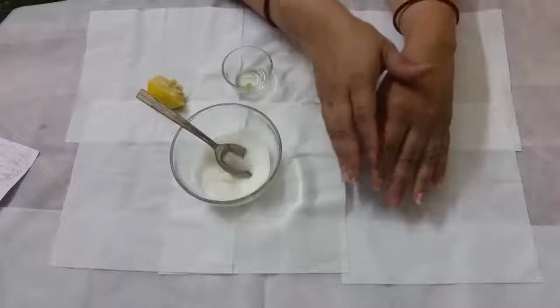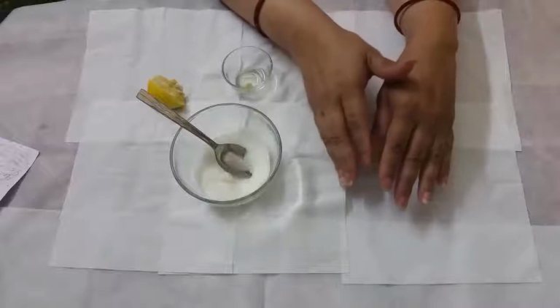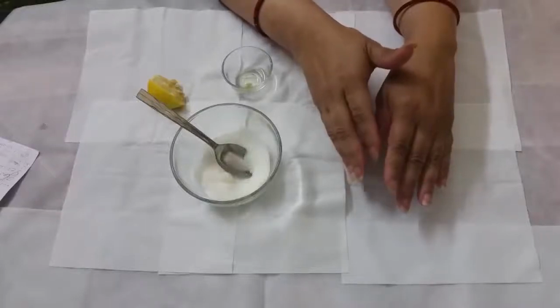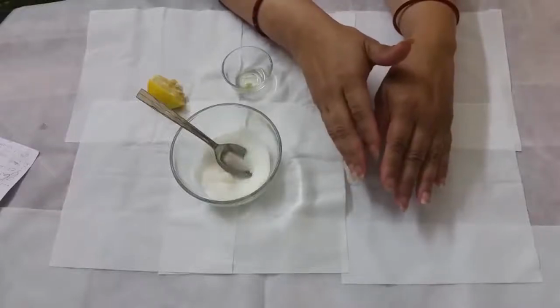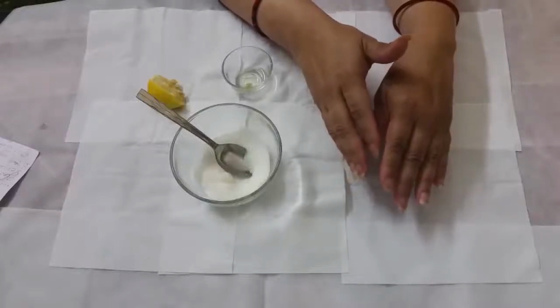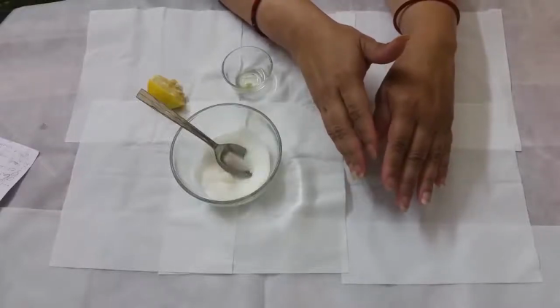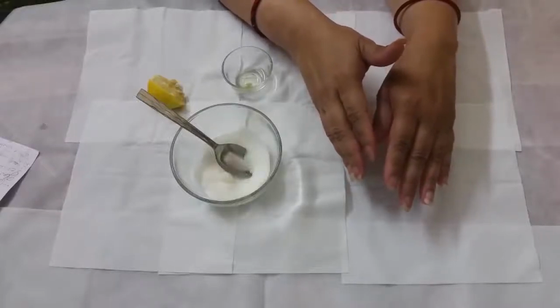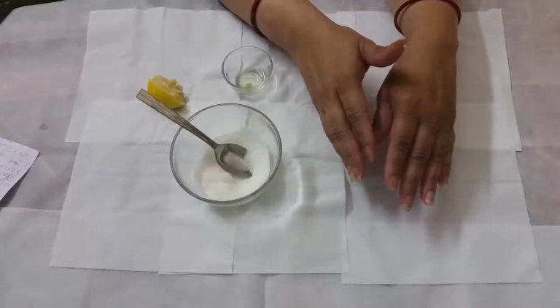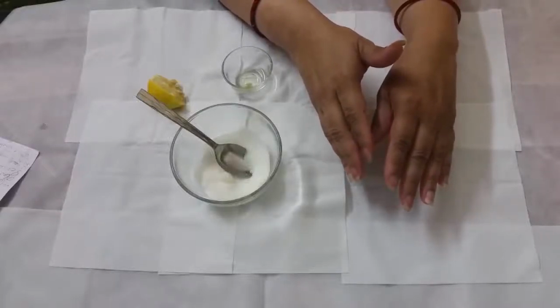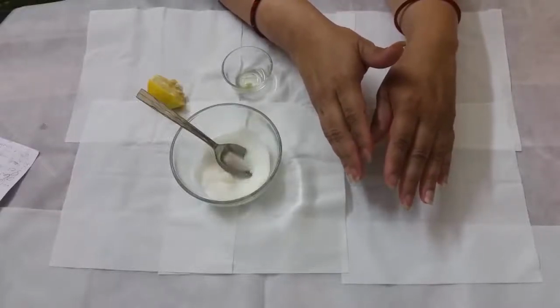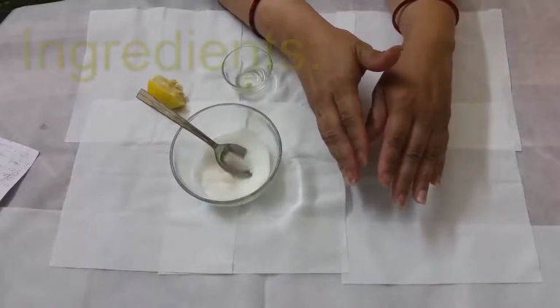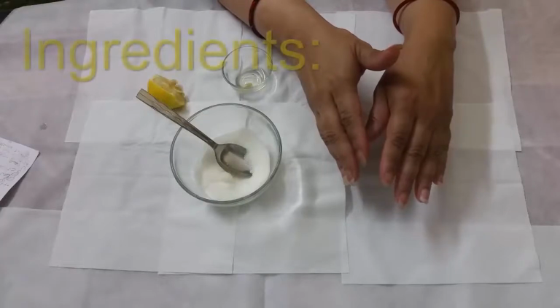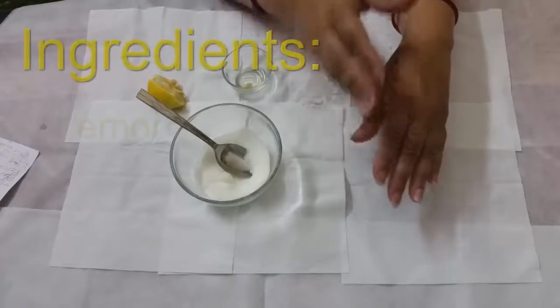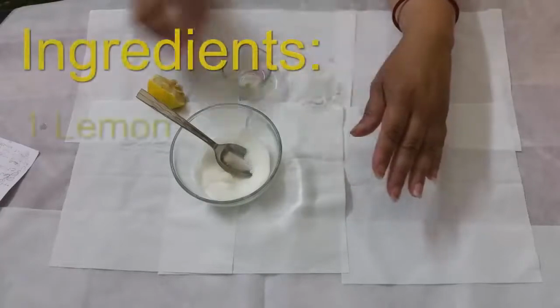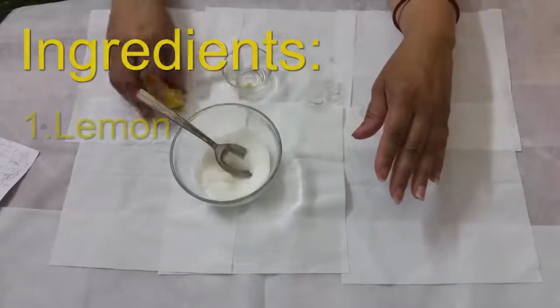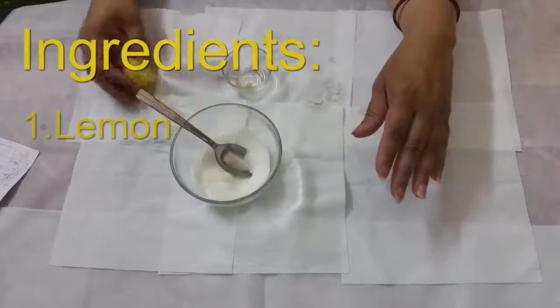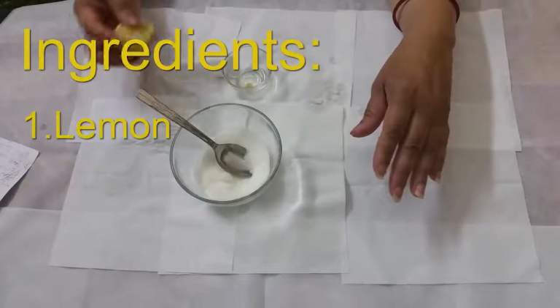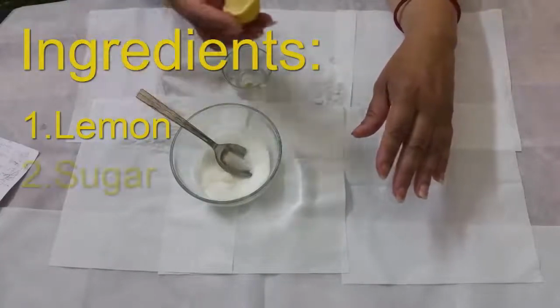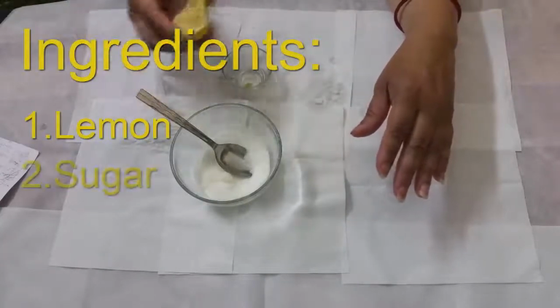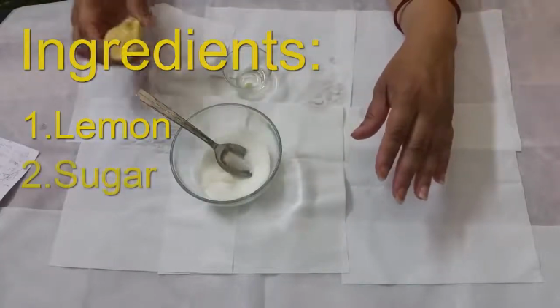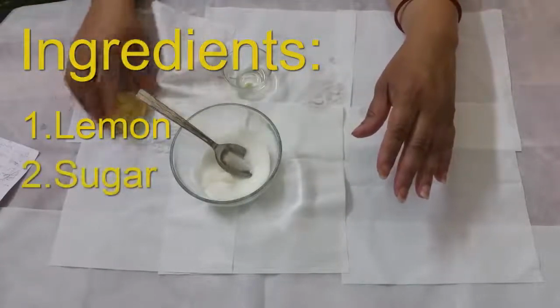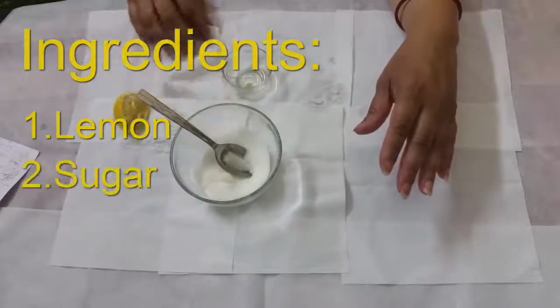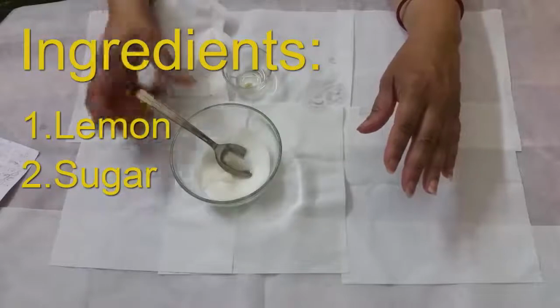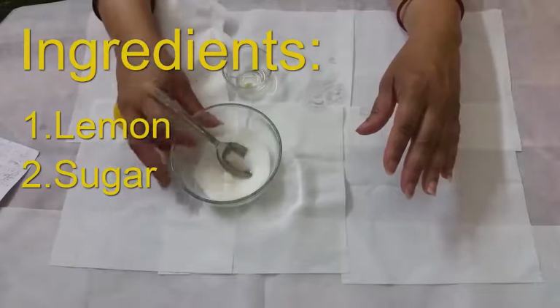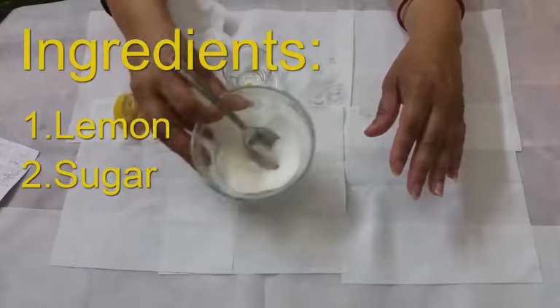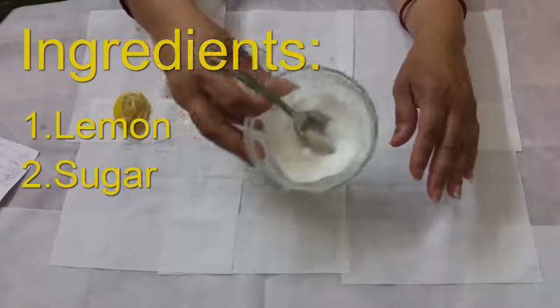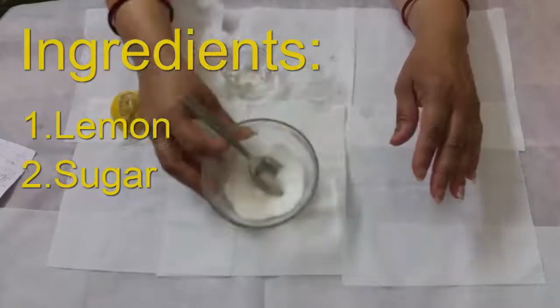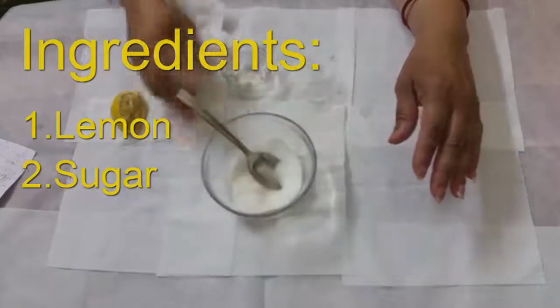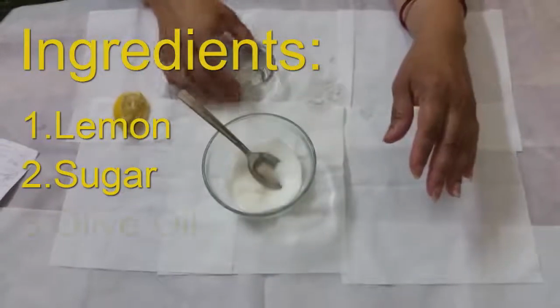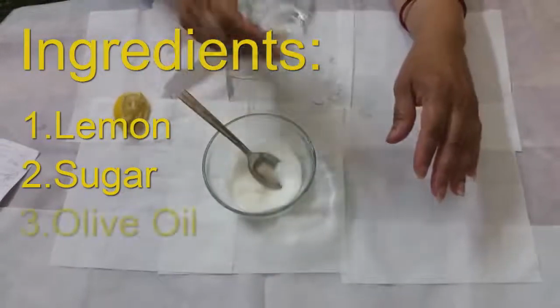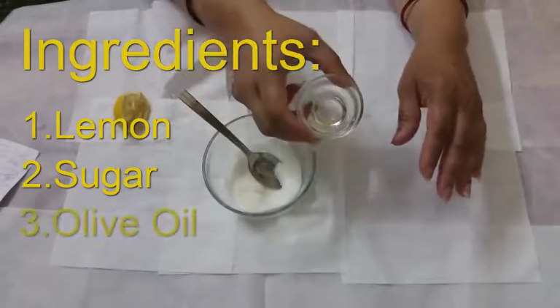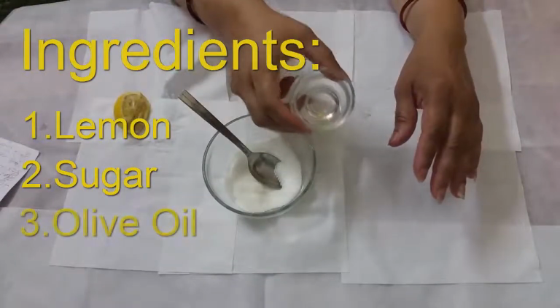I am Sushma. I am going to show you a video on the hand care tip. For this you need lemon, sugar, and a few drops of oil.